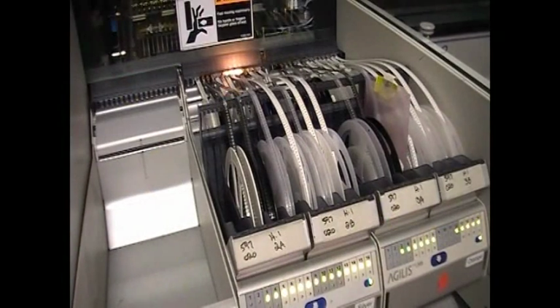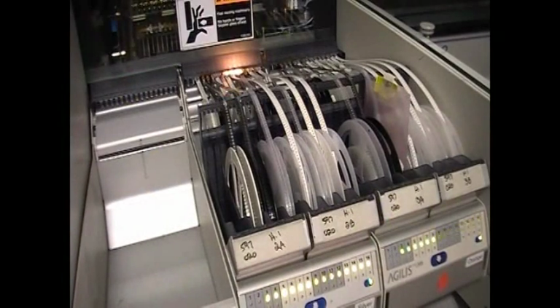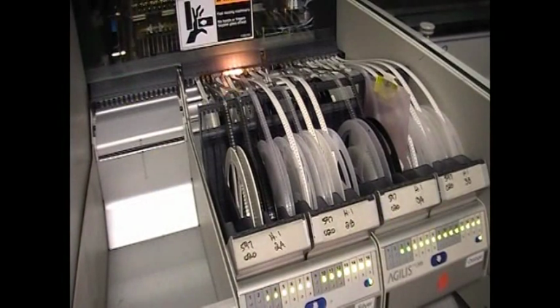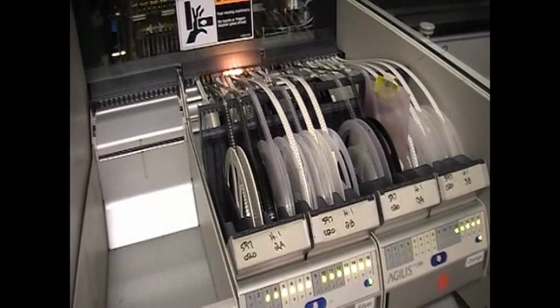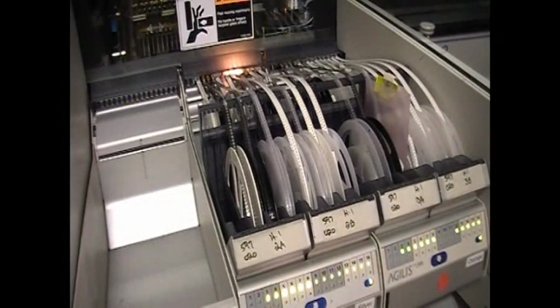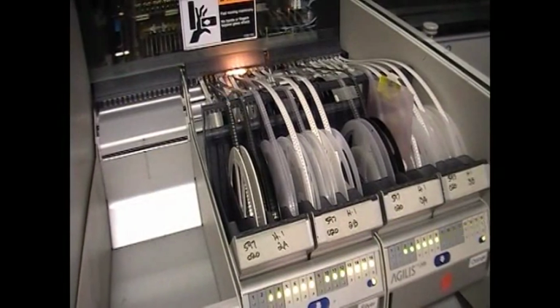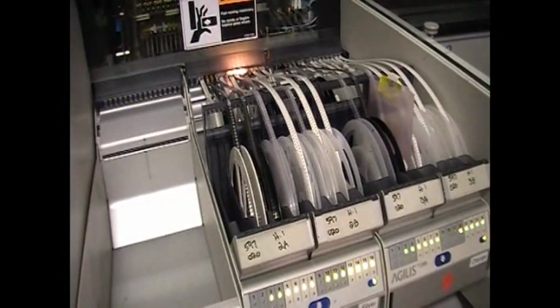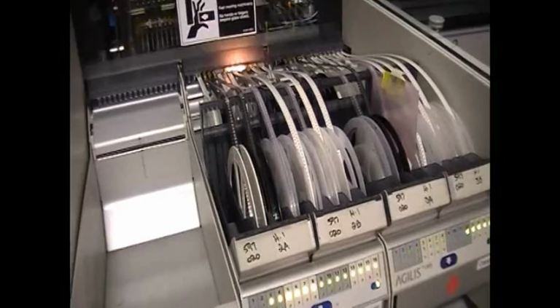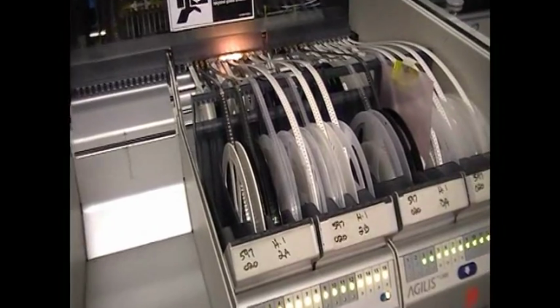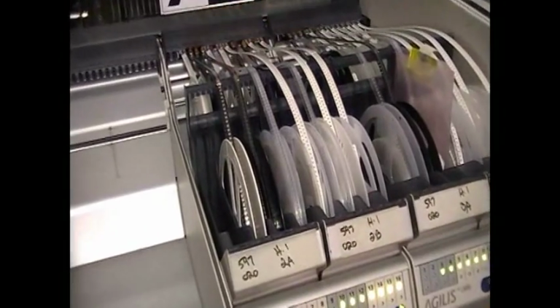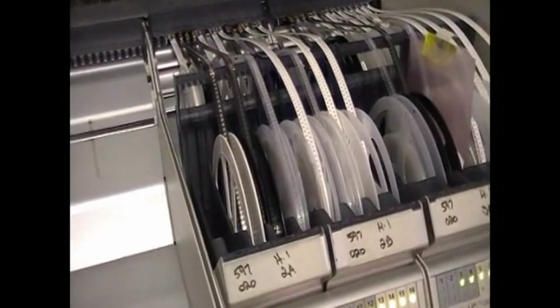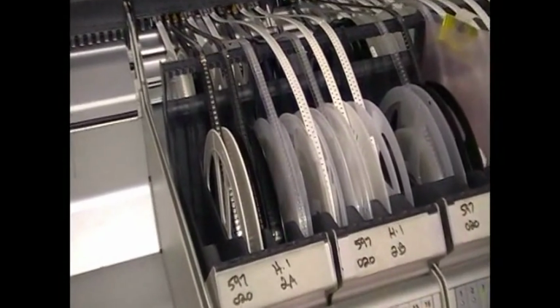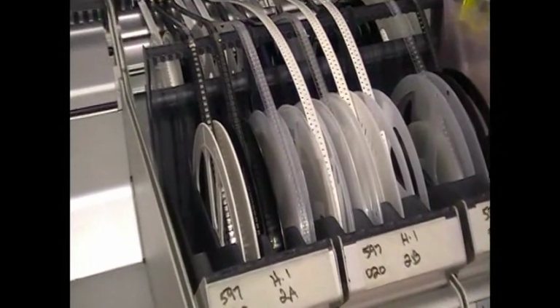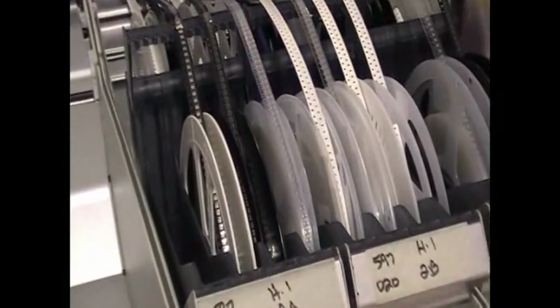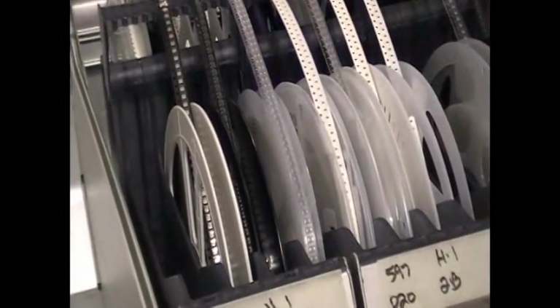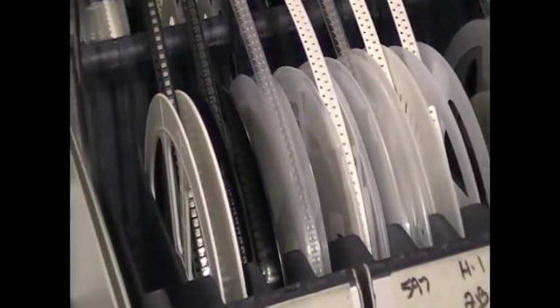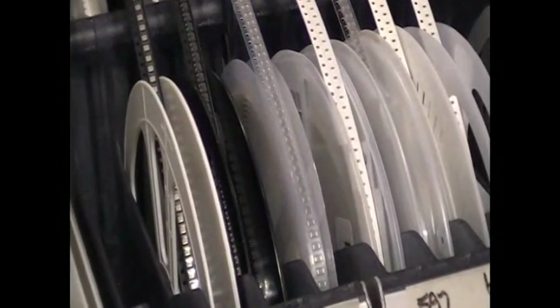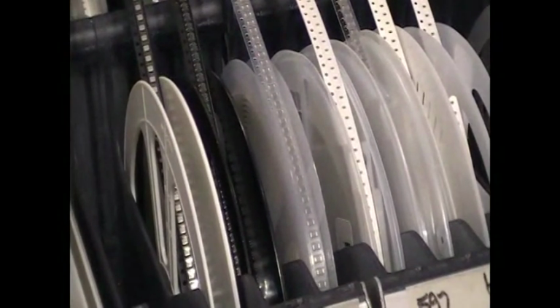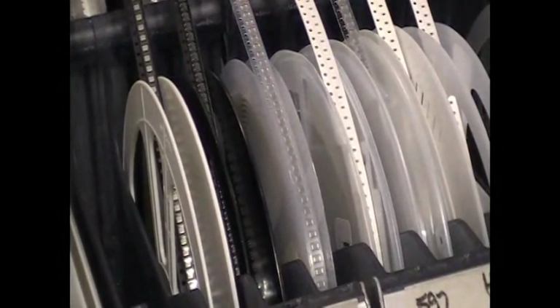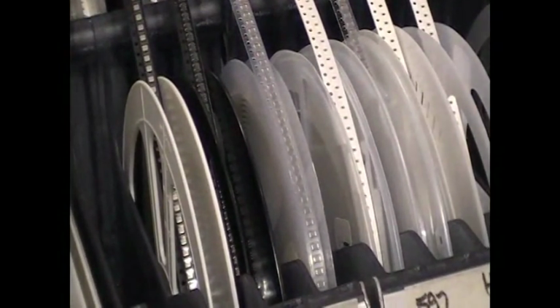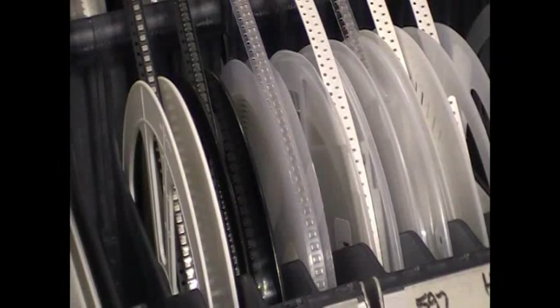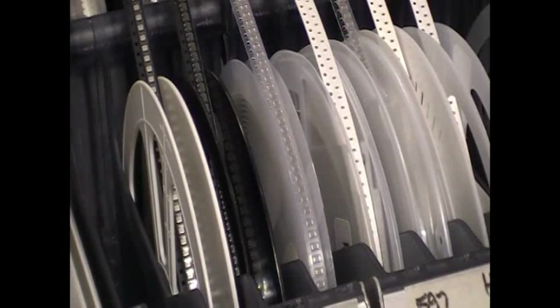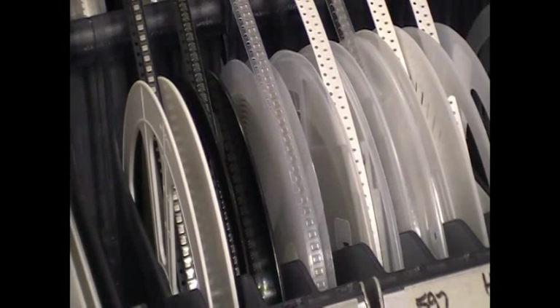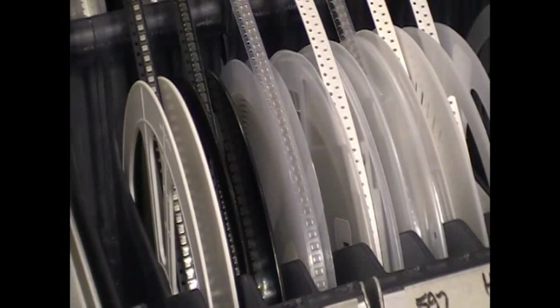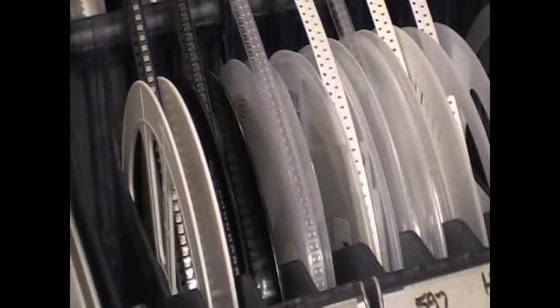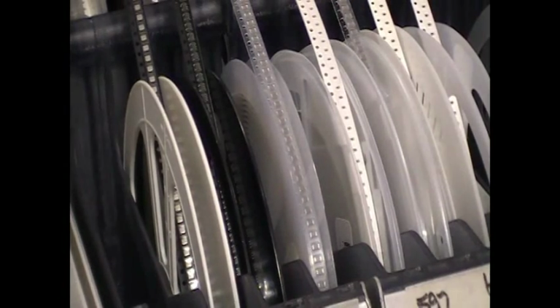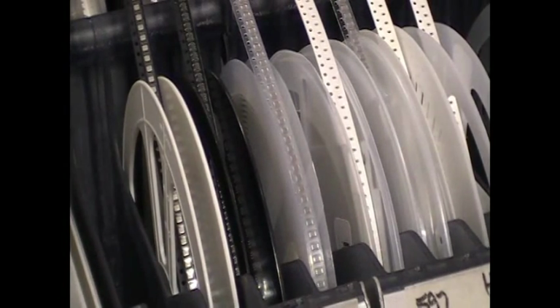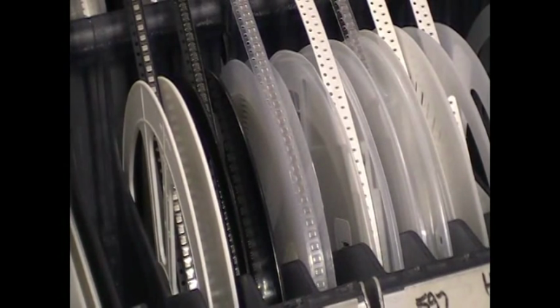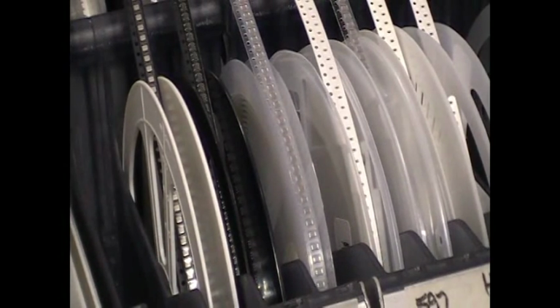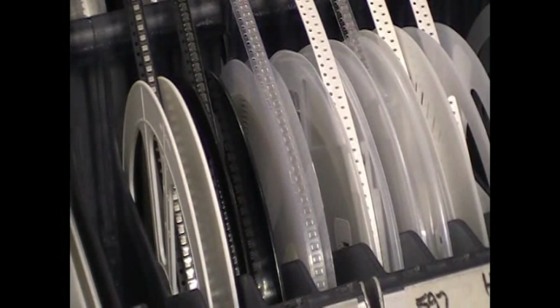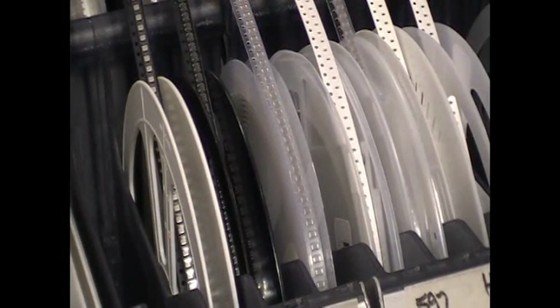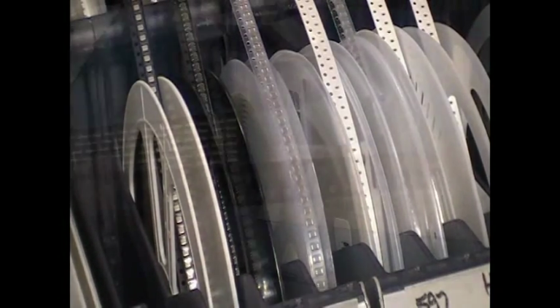Reels make sense for lower volume production as well. Since you can get a reel of 5,000 passives for less than $10, it just doesn't make sense to buy smaller quantities in less convenient packaging. In fact, it might actually cost you more.